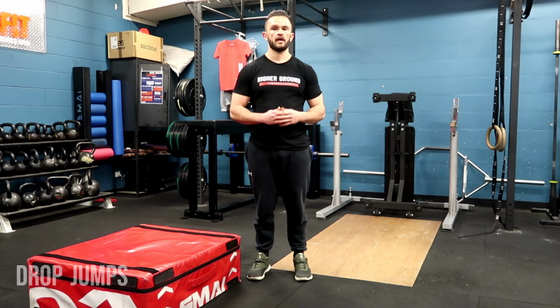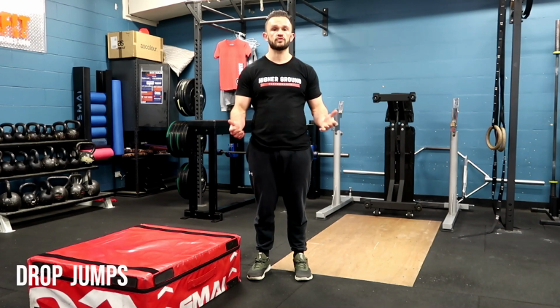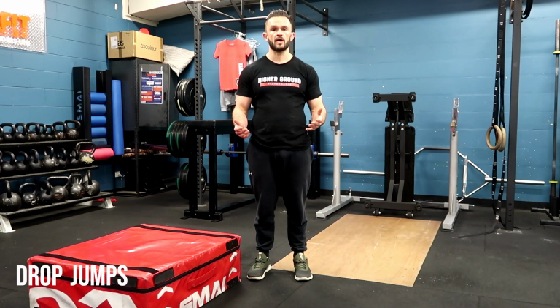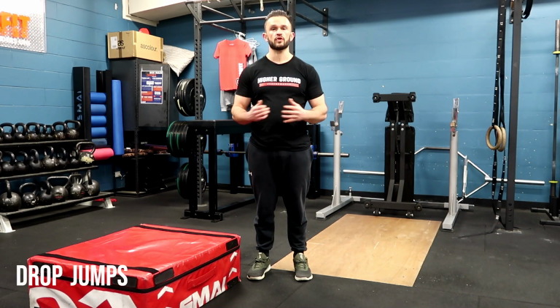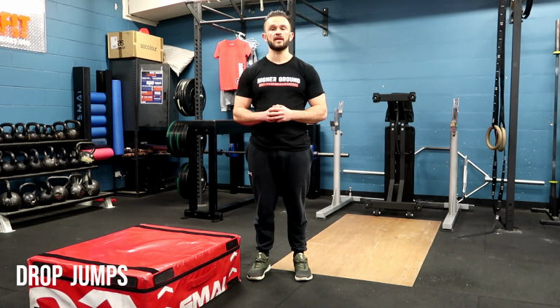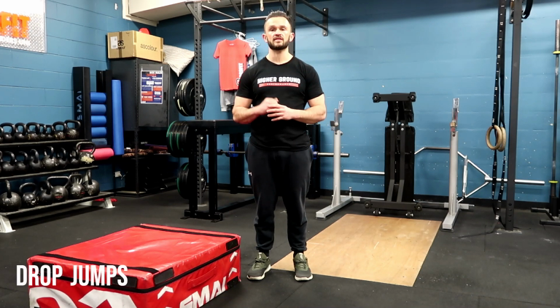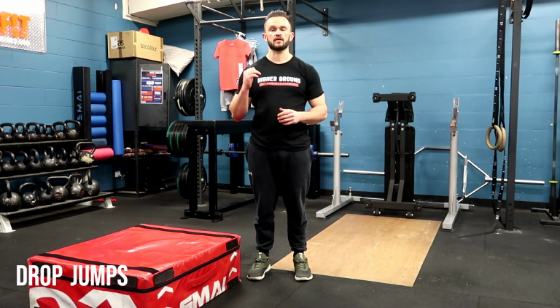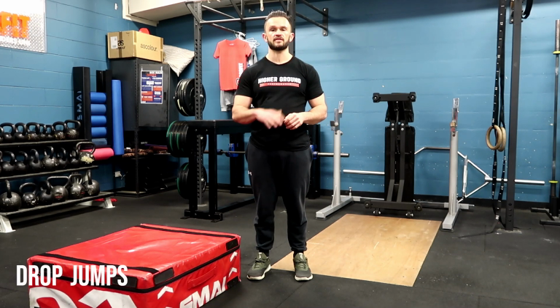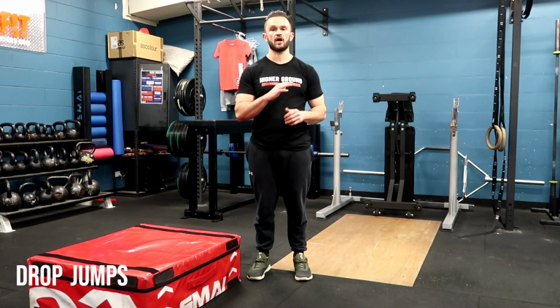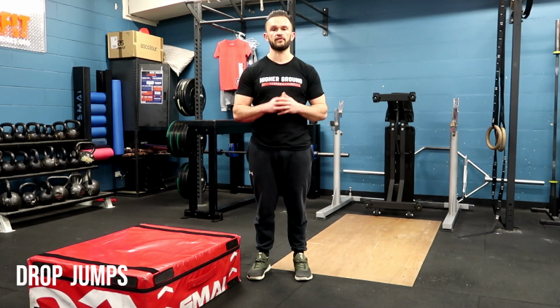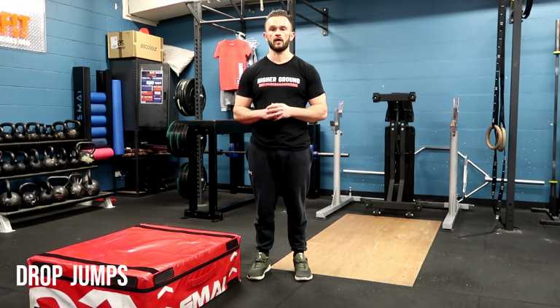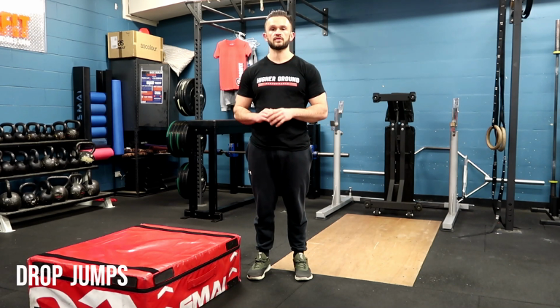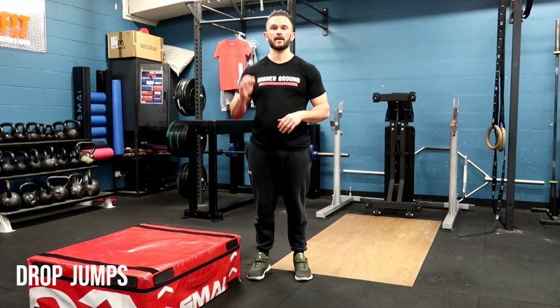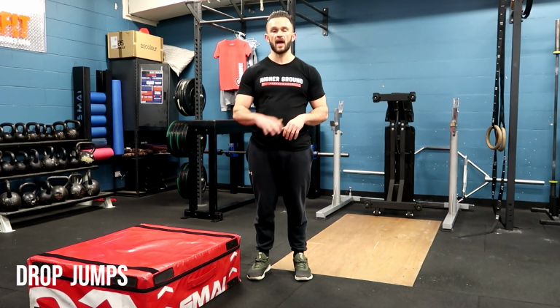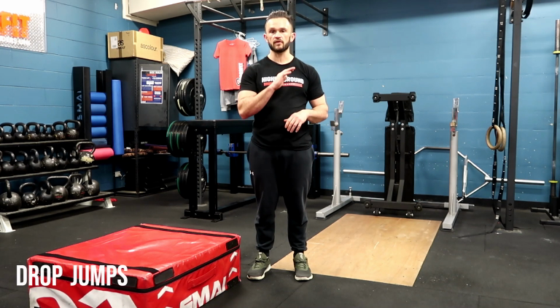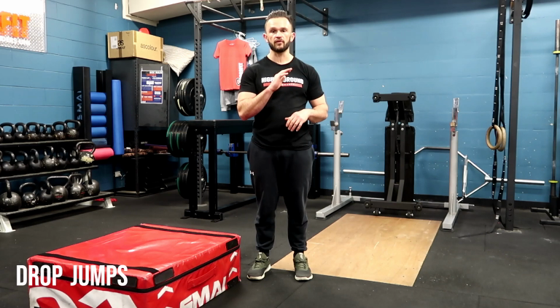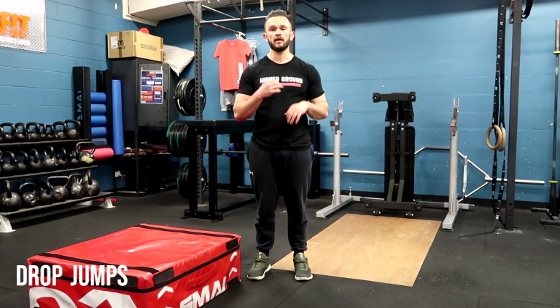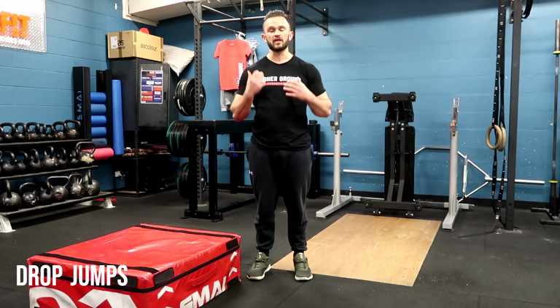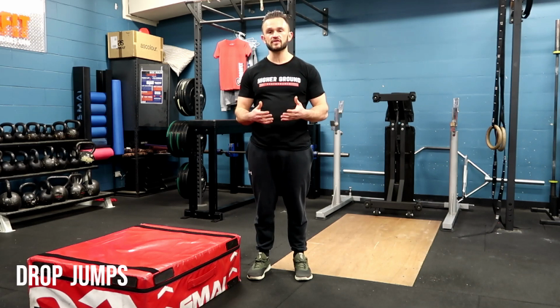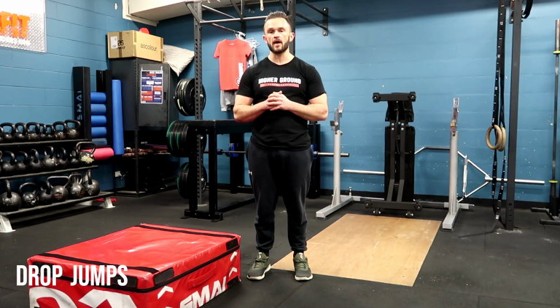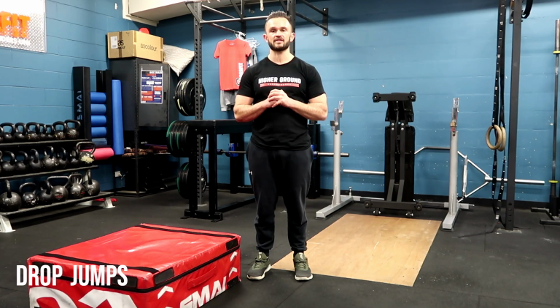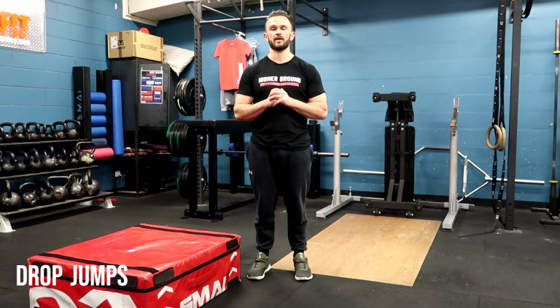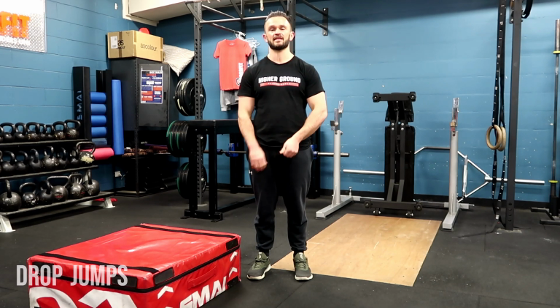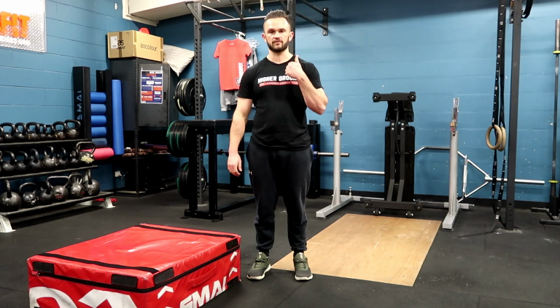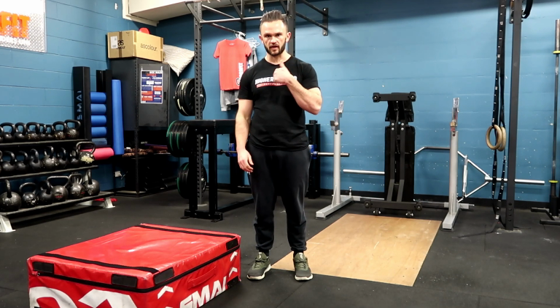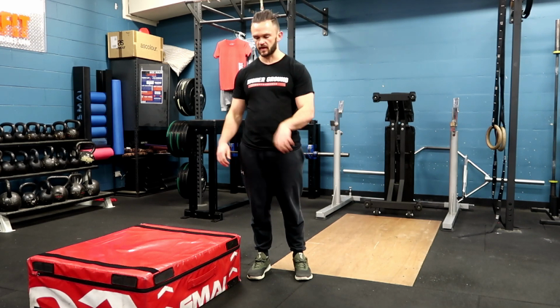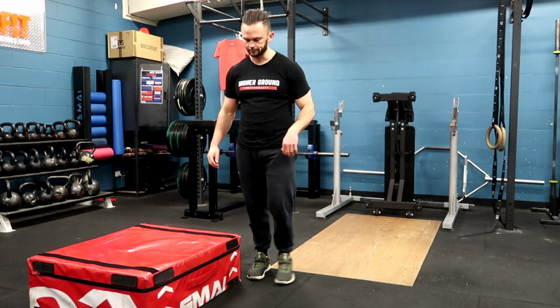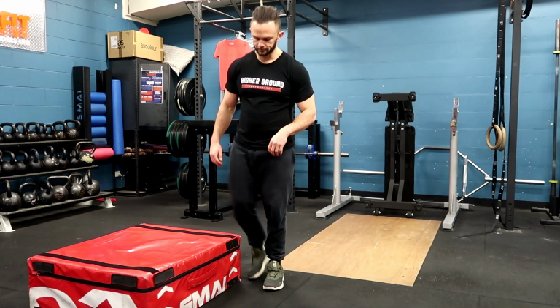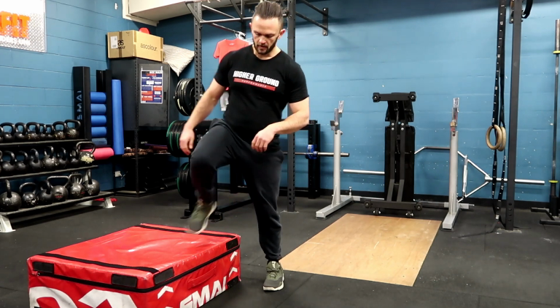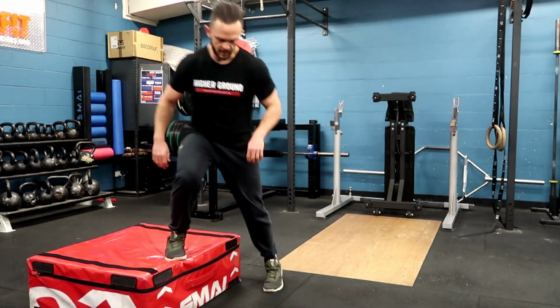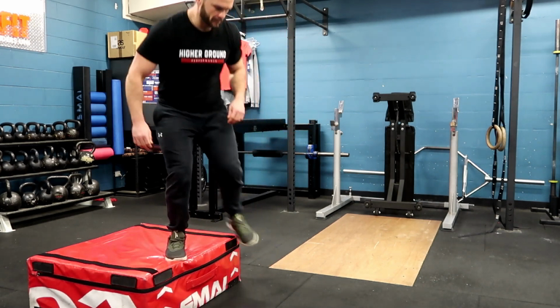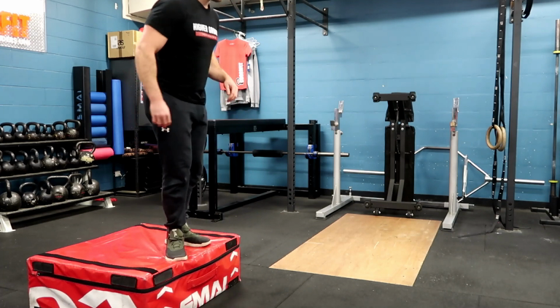In our drop jump, we're trying to minimize contact time with the floor. So we're trying to bounce off the floor and use that bounciness and springiness to get as vertical as we can. So here's a couple of reps.